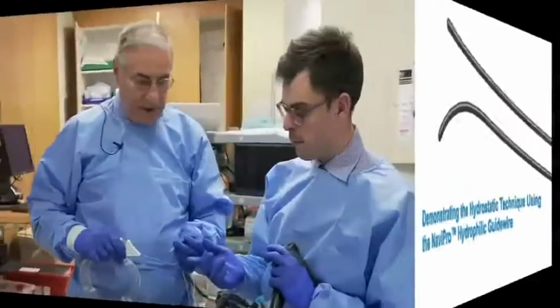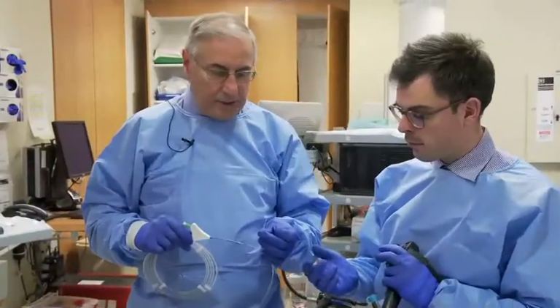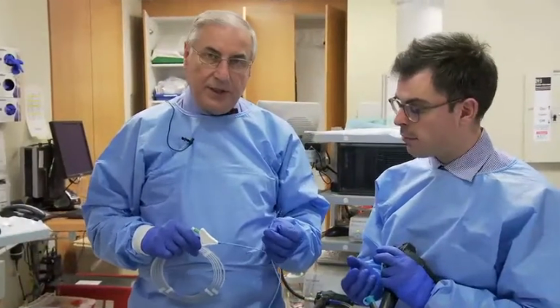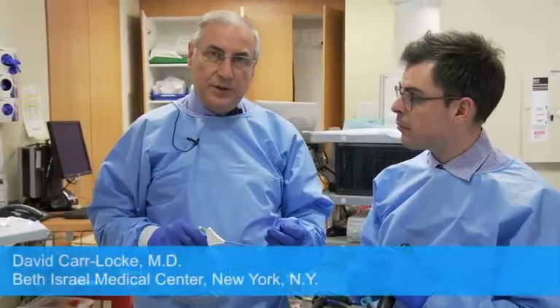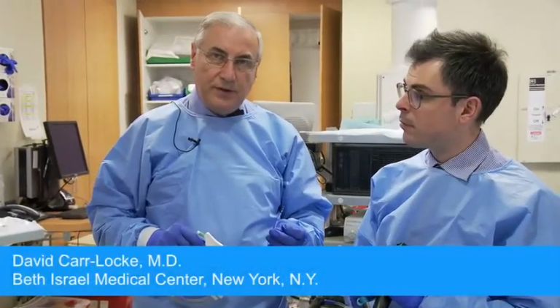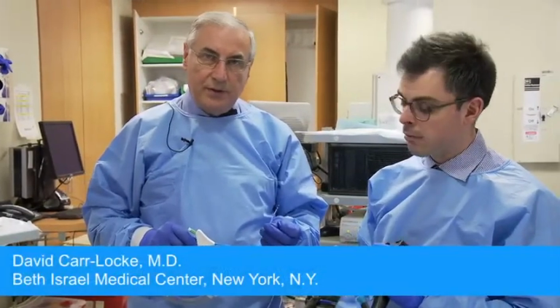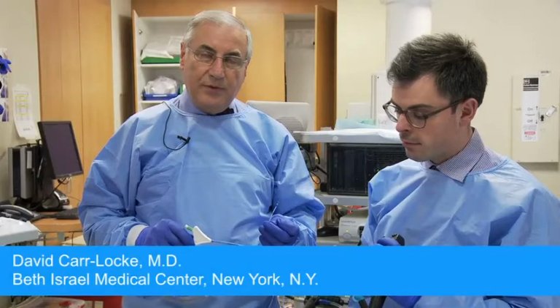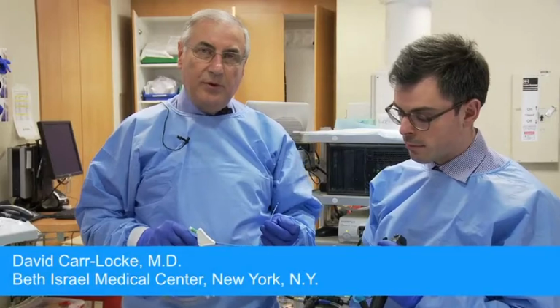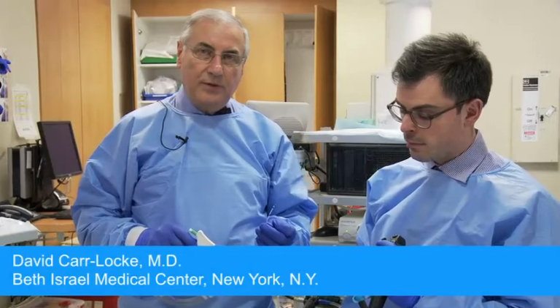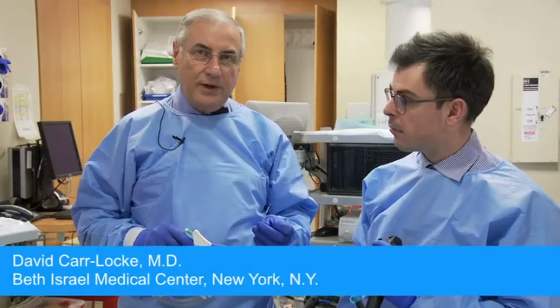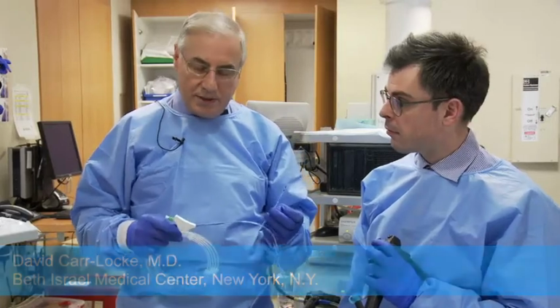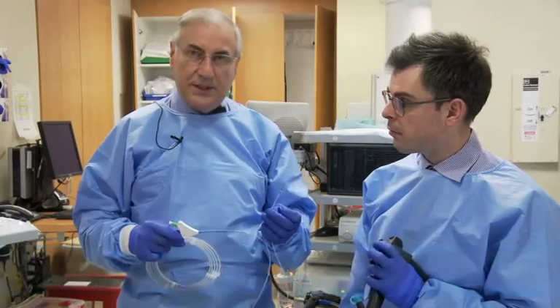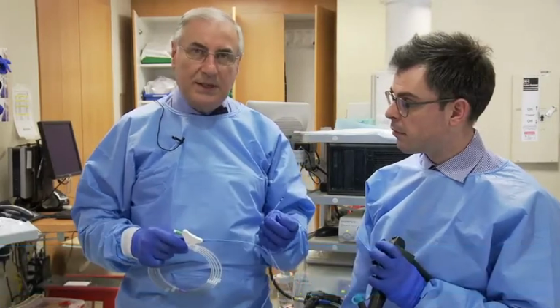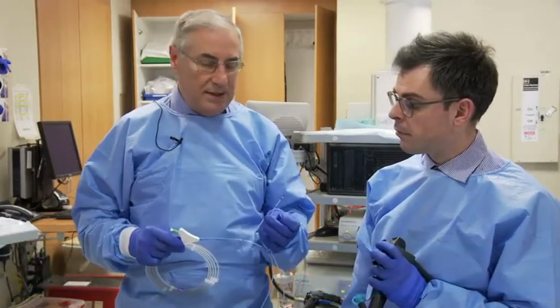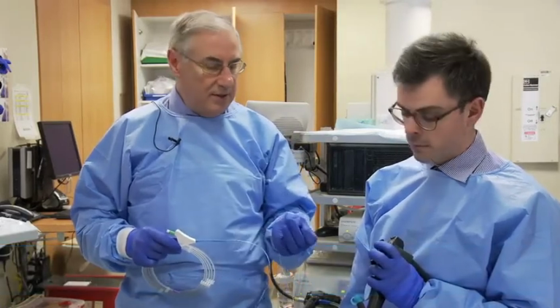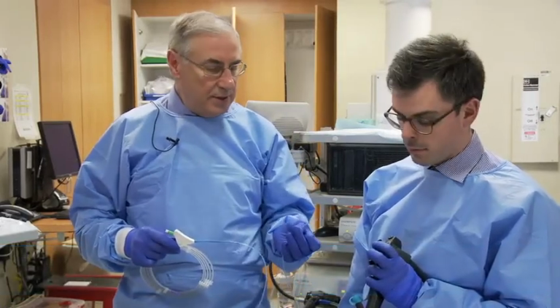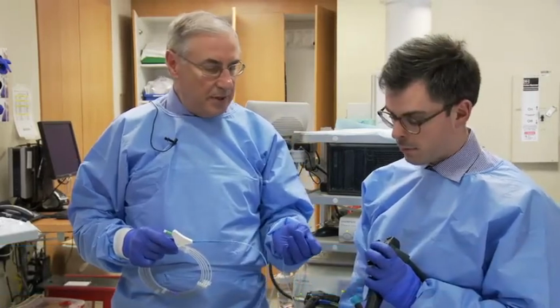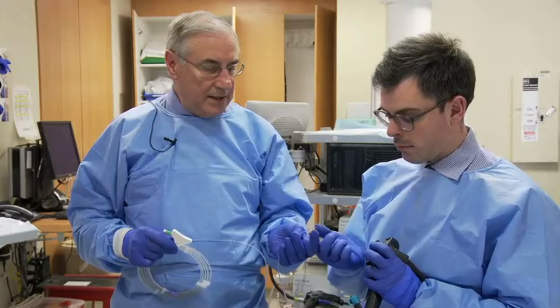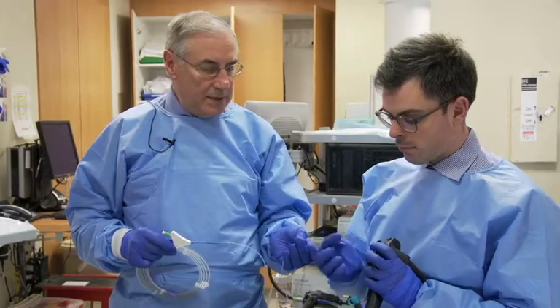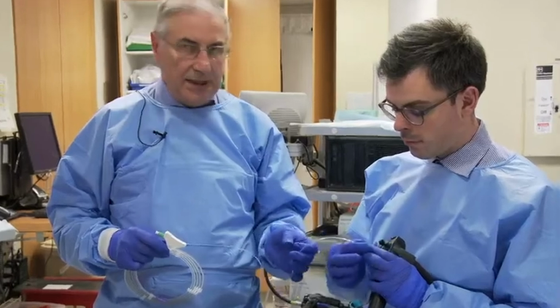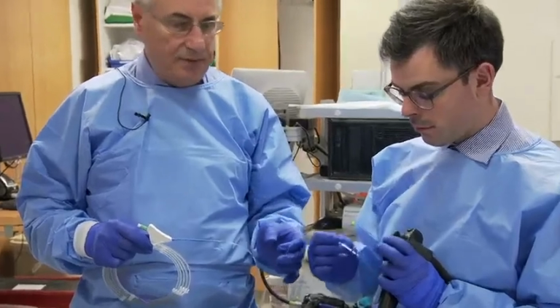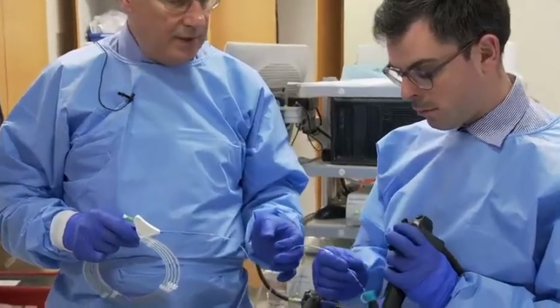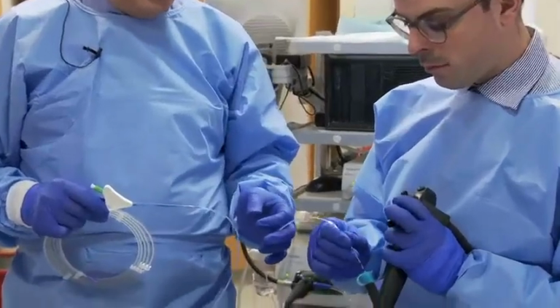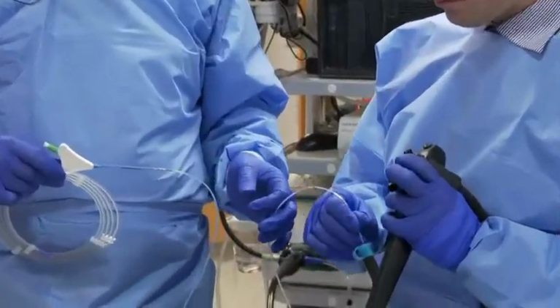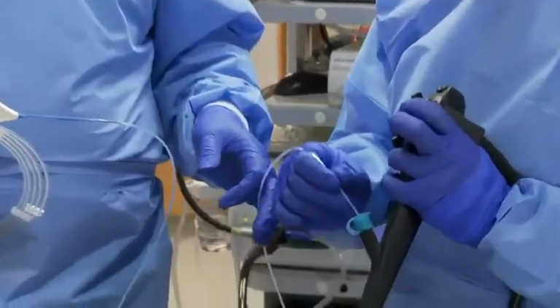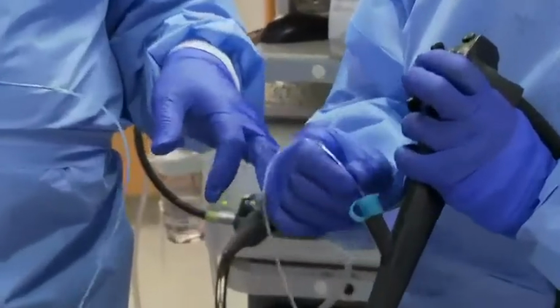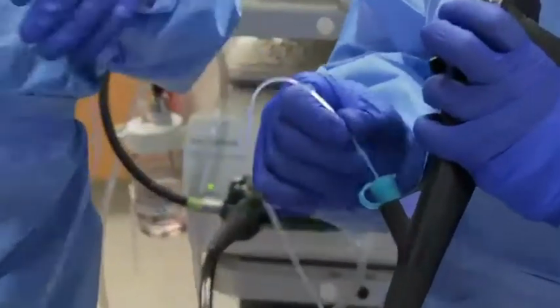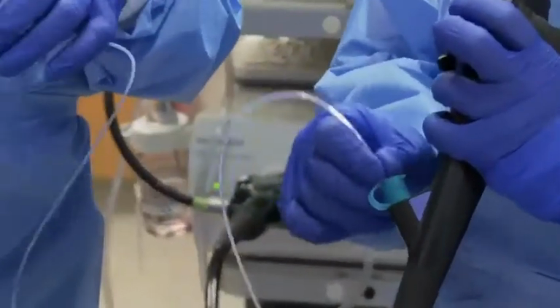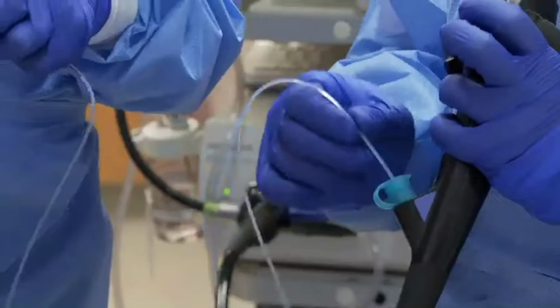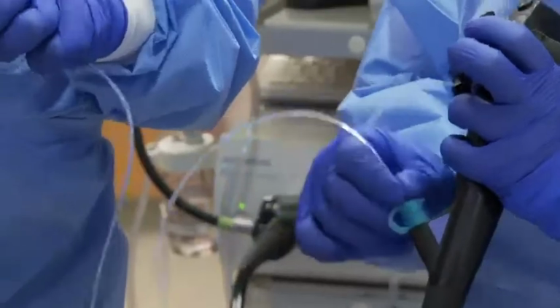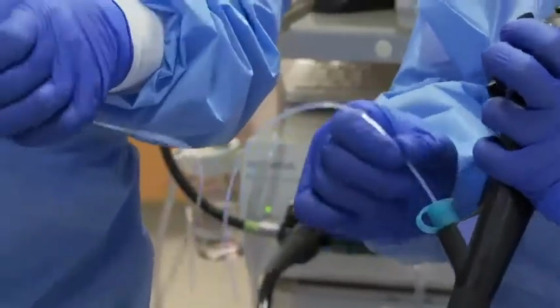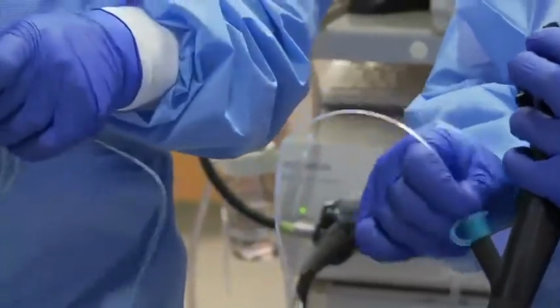We're going to demonstrate the use of the new NaviPro hydrophilic wire. This is the 260 centimeter length. We're just going to start by cannulating with a standard catheter, and then we'll show you how we exchange over this short hydrophilic wire.